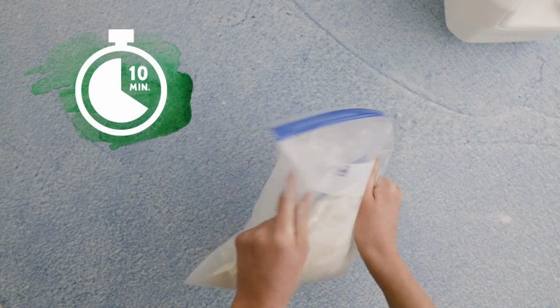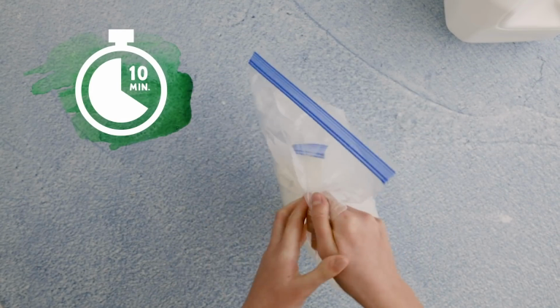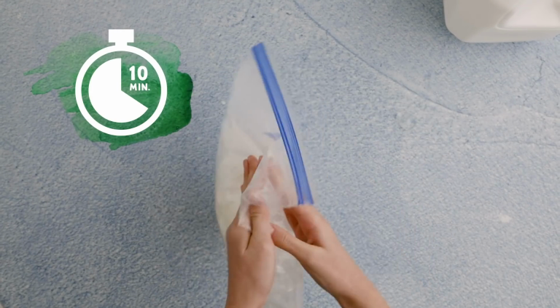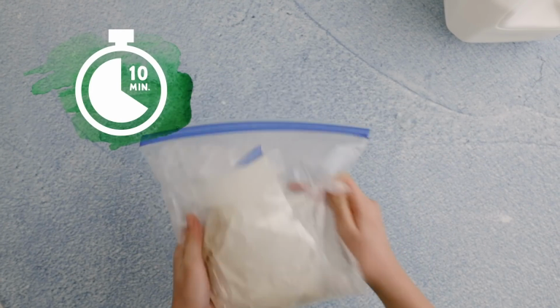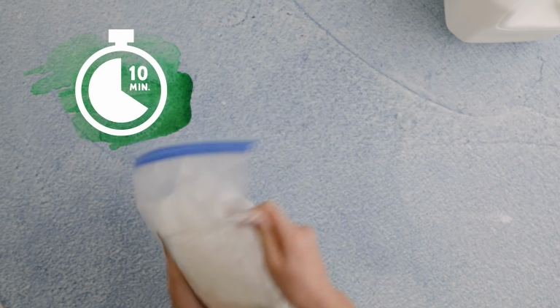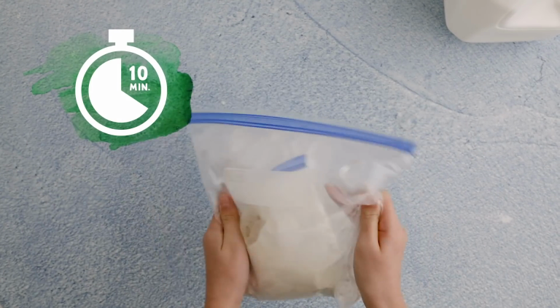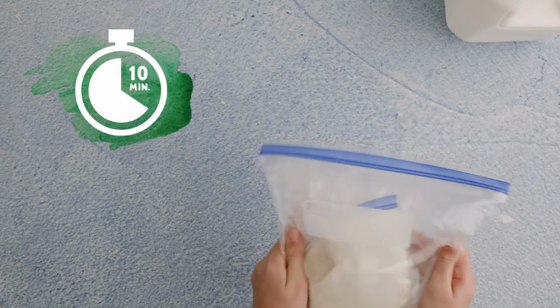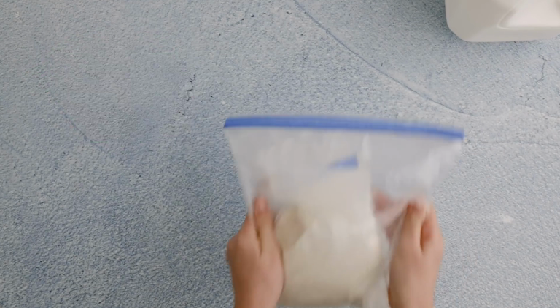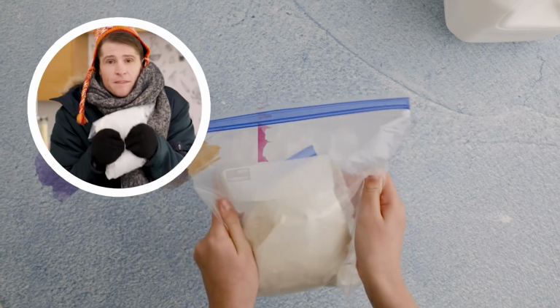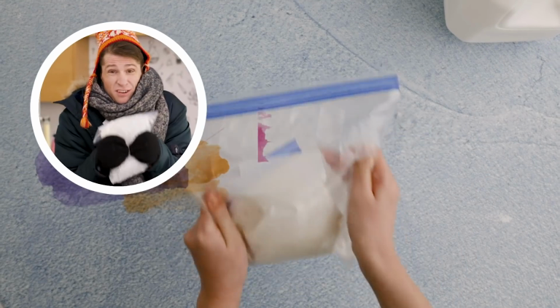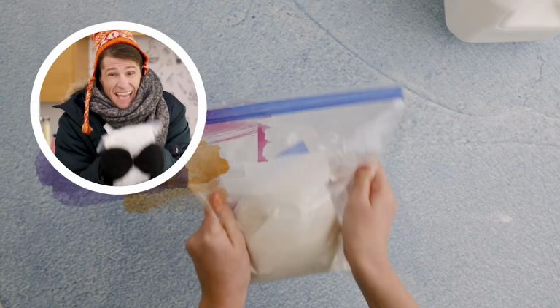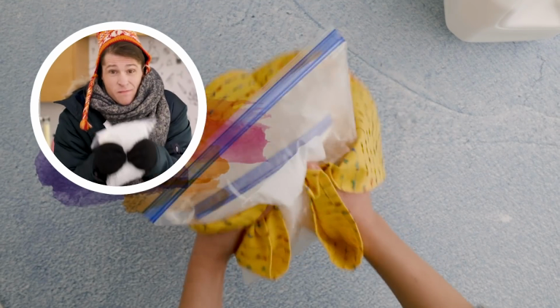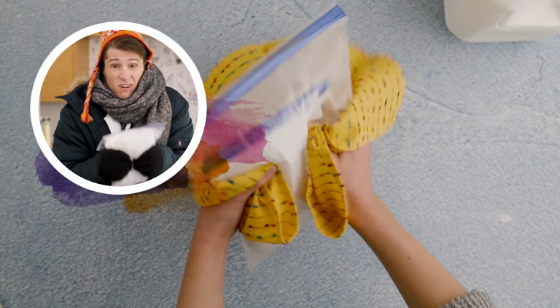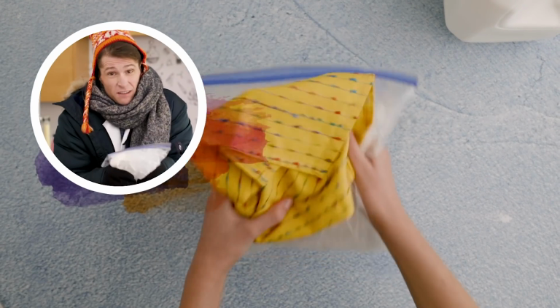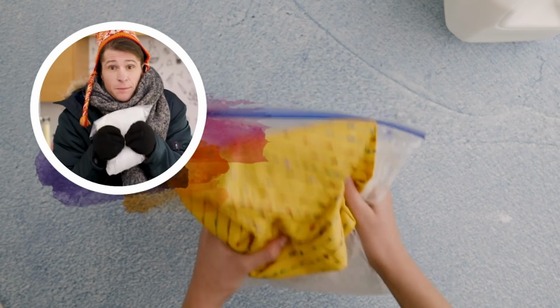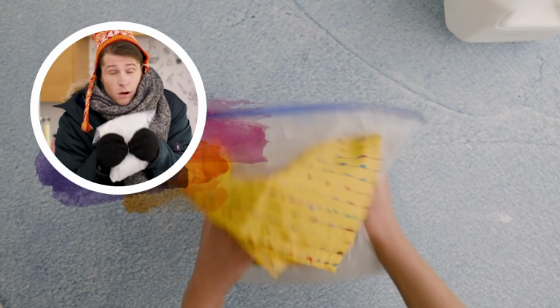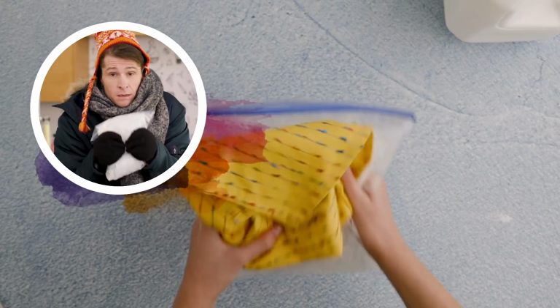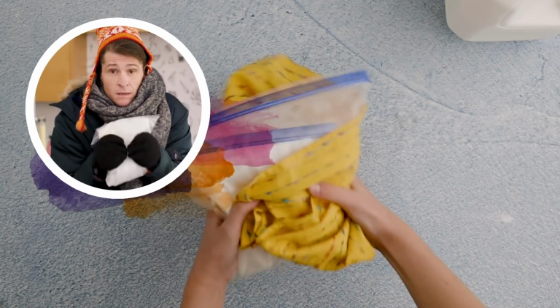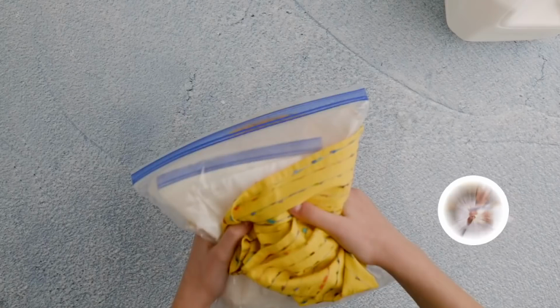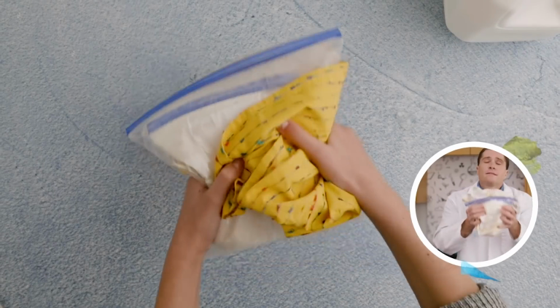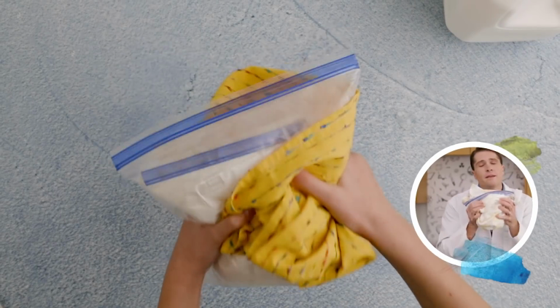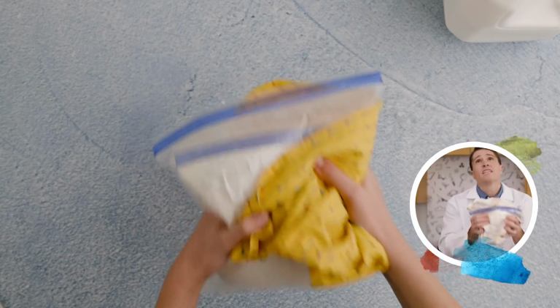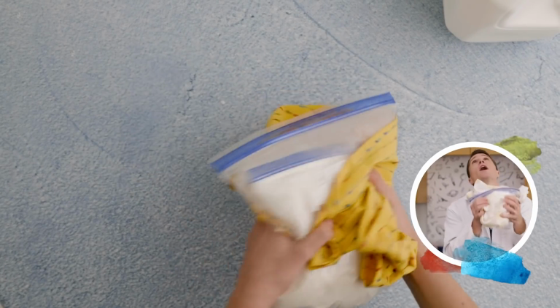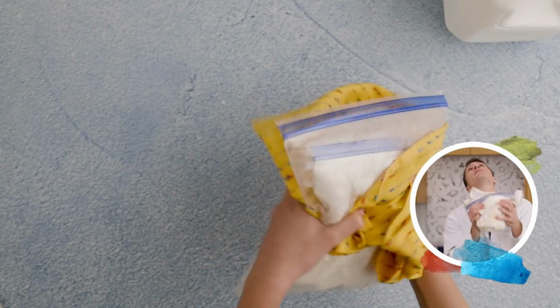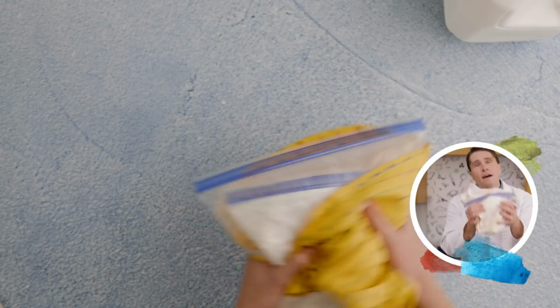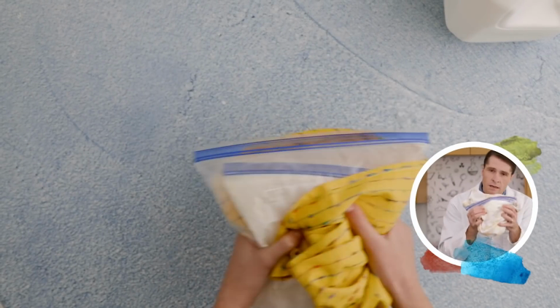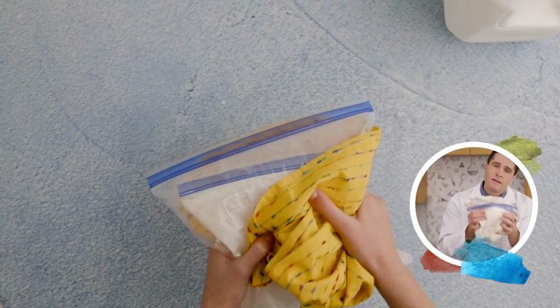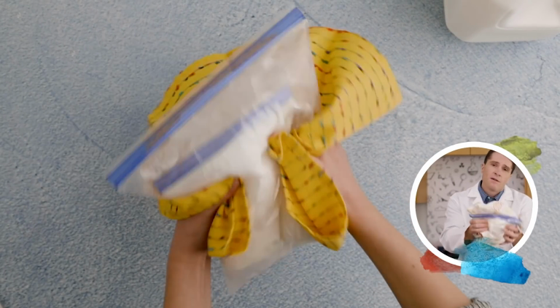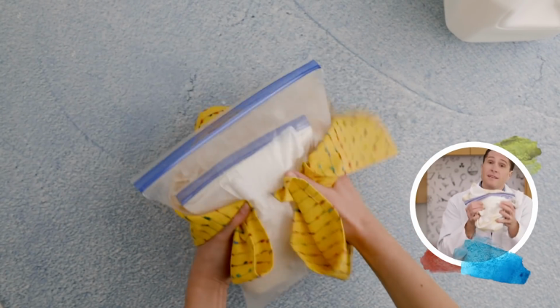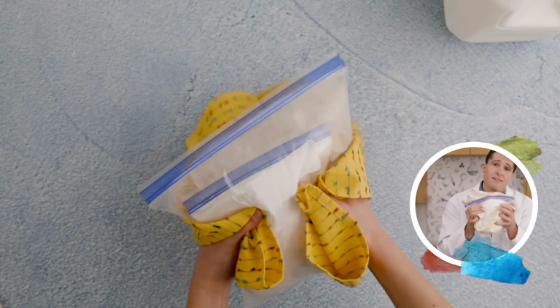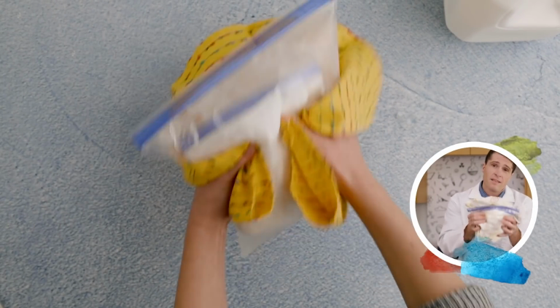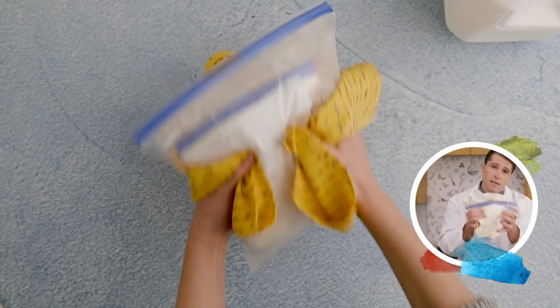The bag gets really cold. You can use a towel or gloves to keep you warm. 10 minutes is a long time. It works best if you have a friend to help you shake.